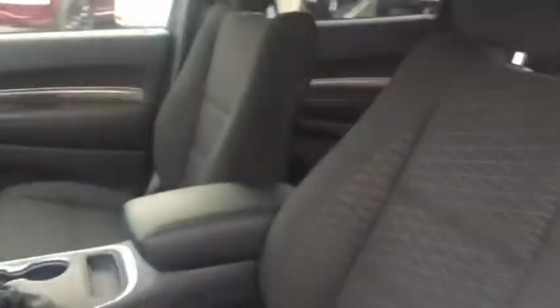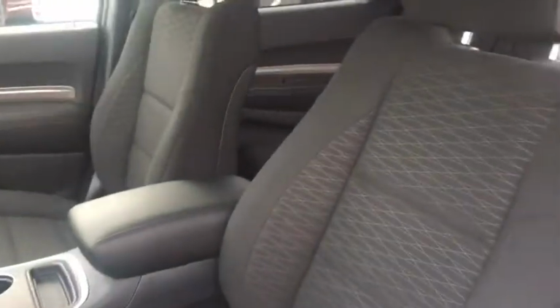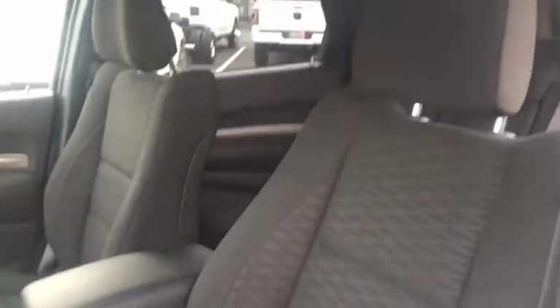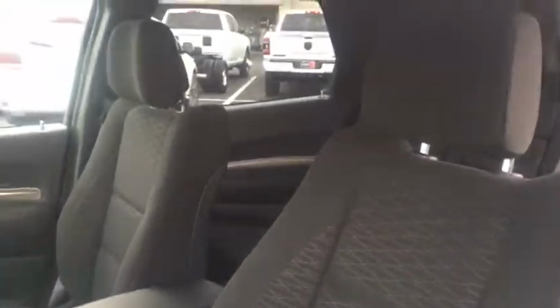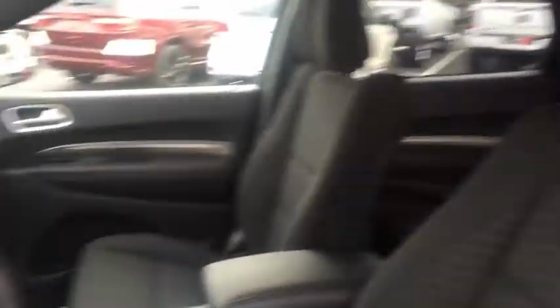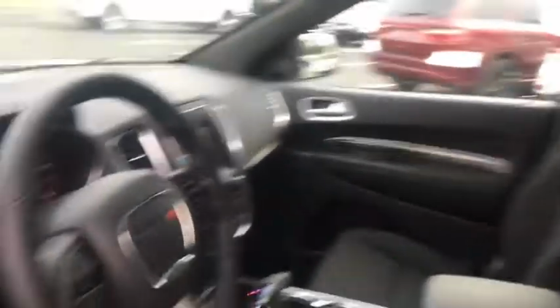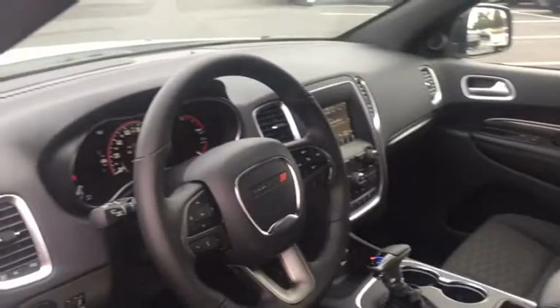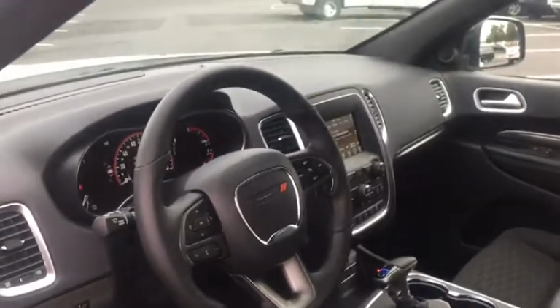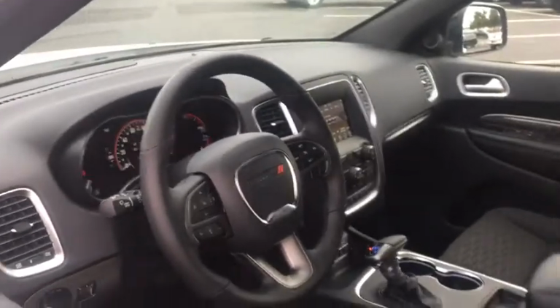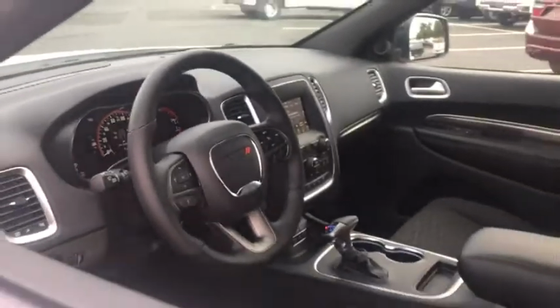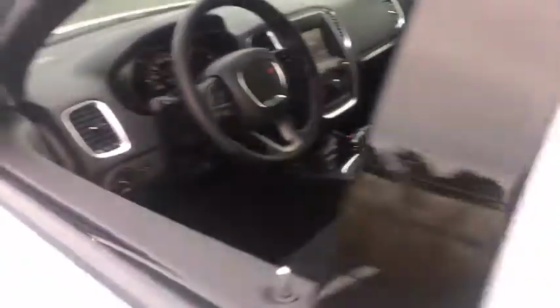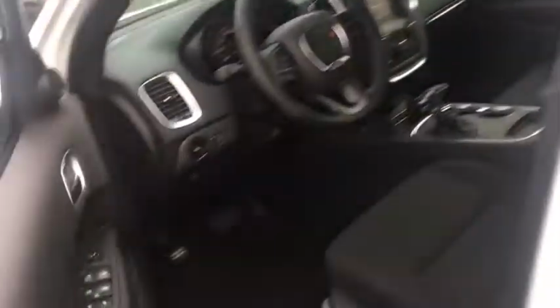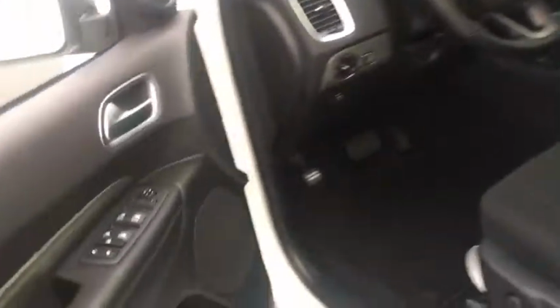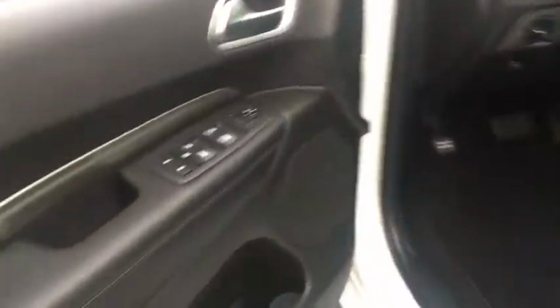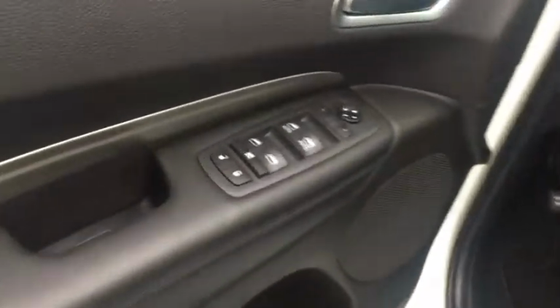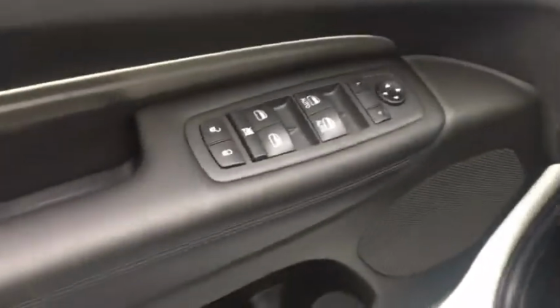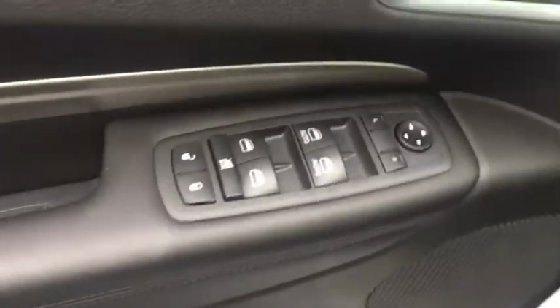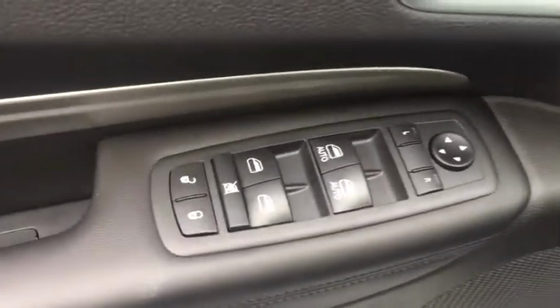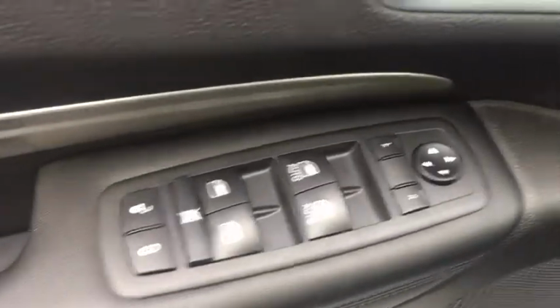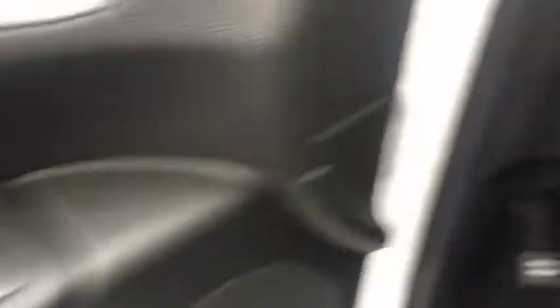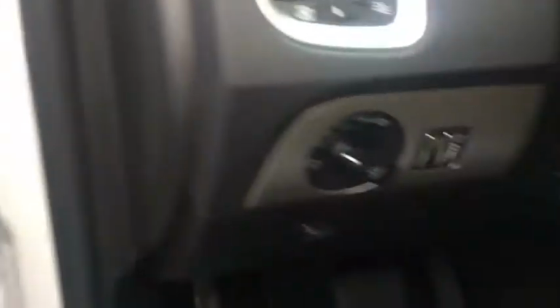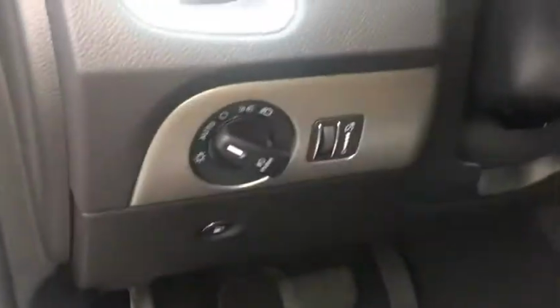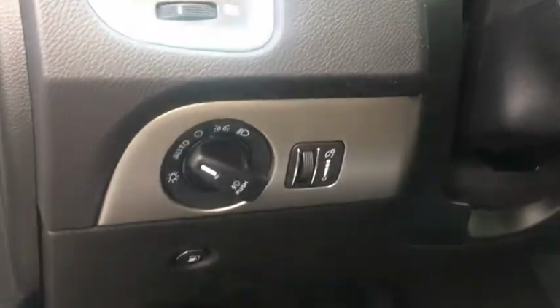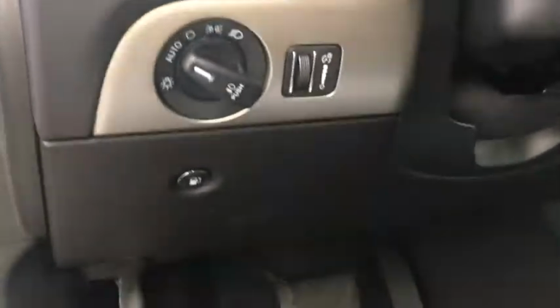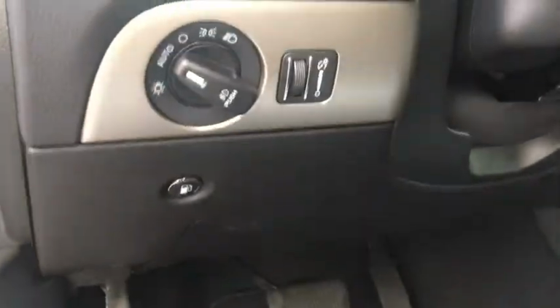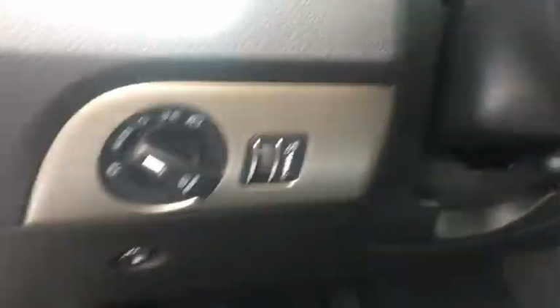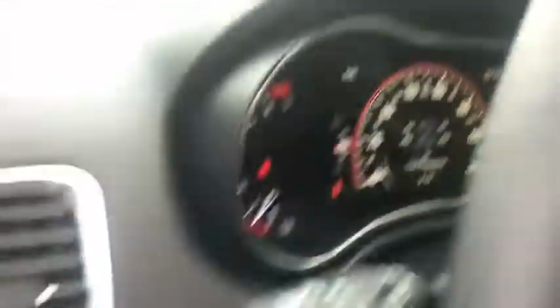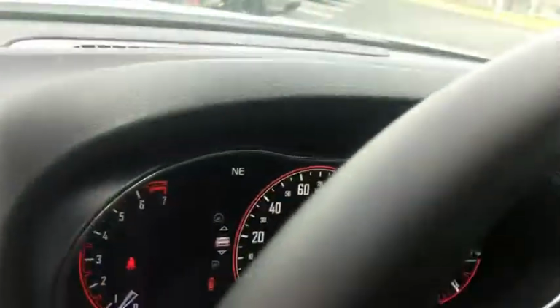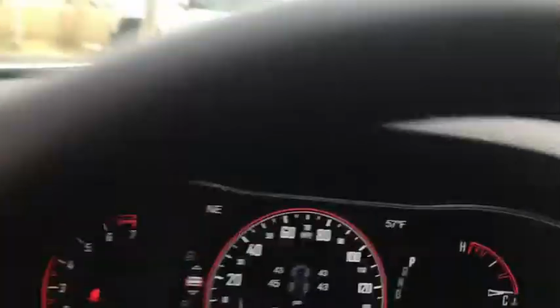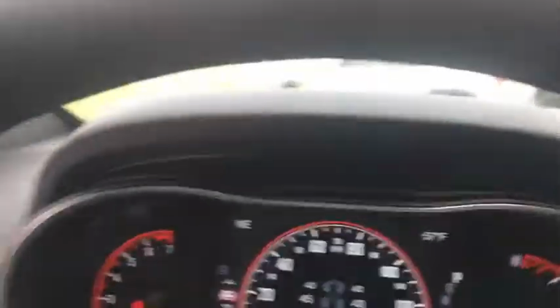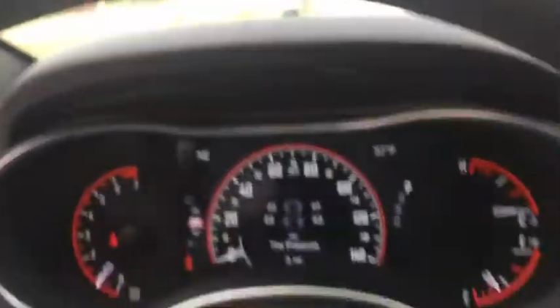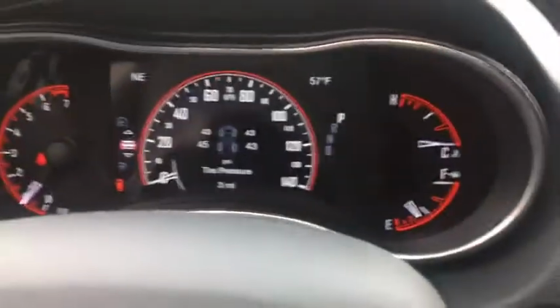Underneath are sturdy body-on-frame mechanicals and the option for a powerful V8 engine. This vehicle has less than 100 miles. Here are some of this vehicle's great options.